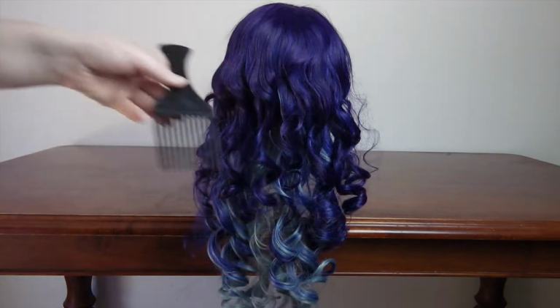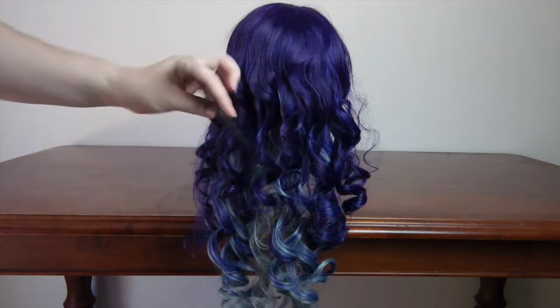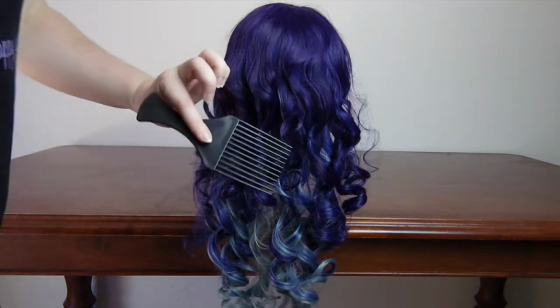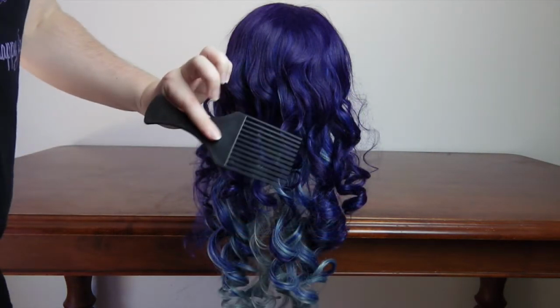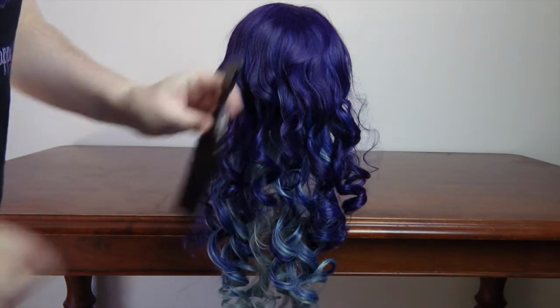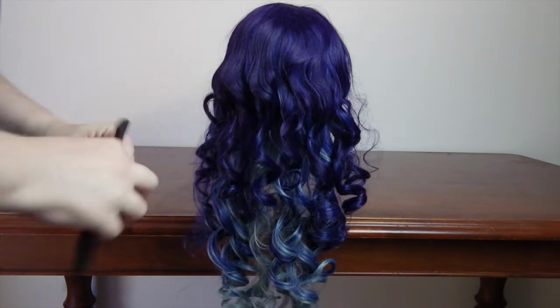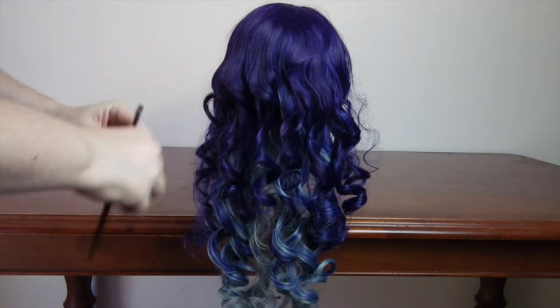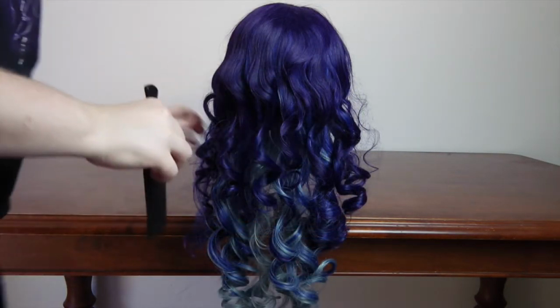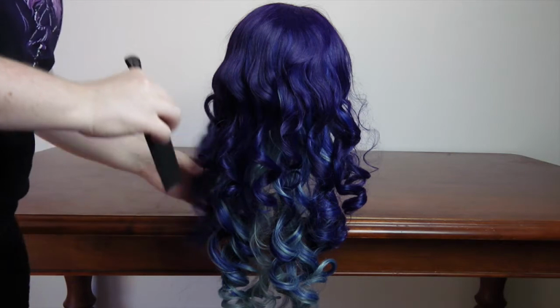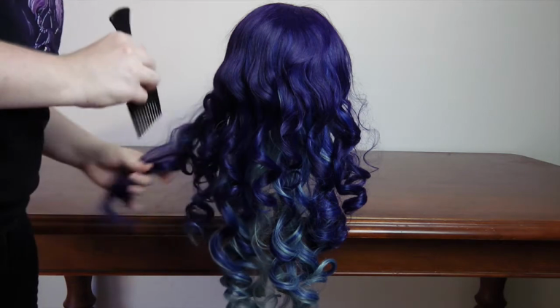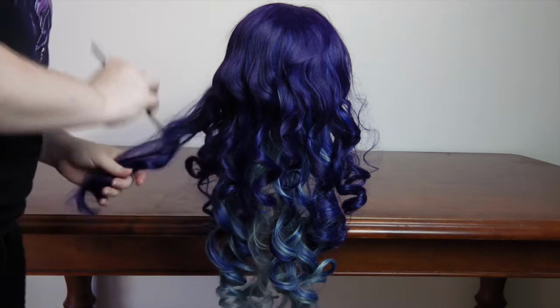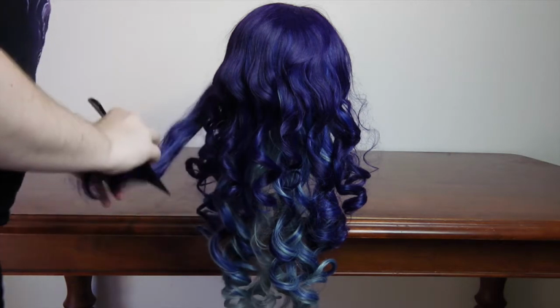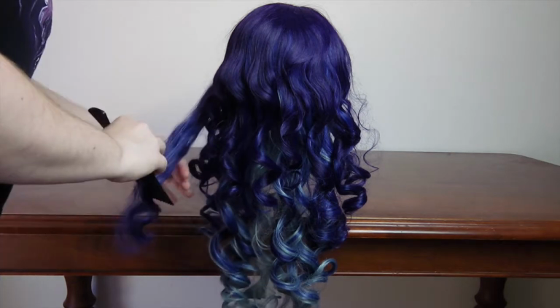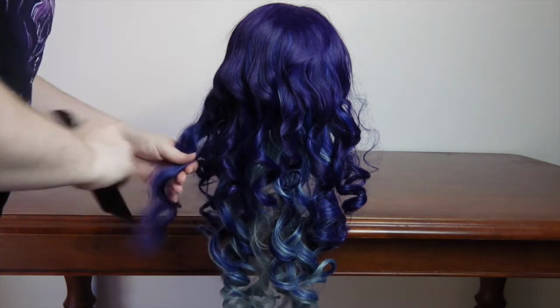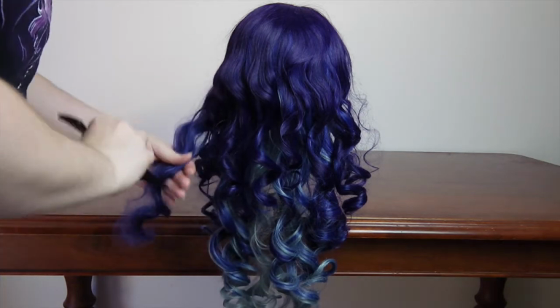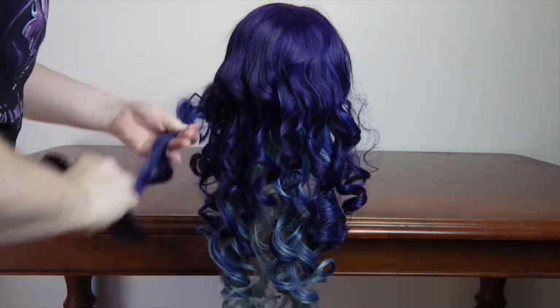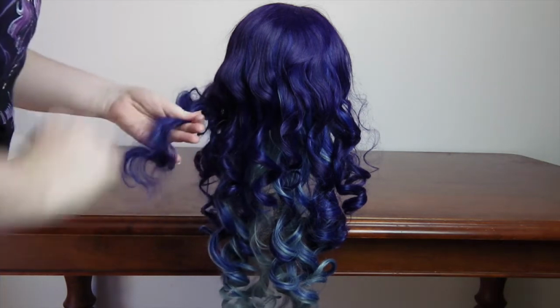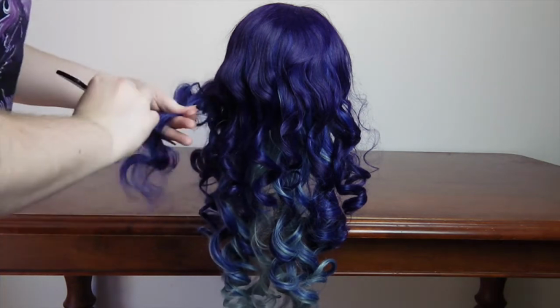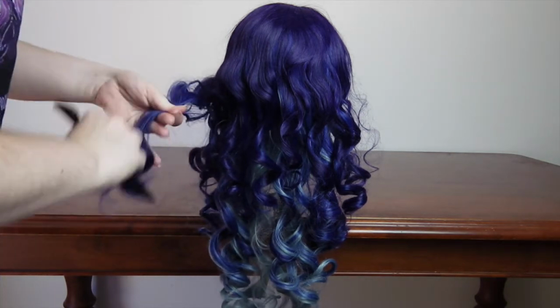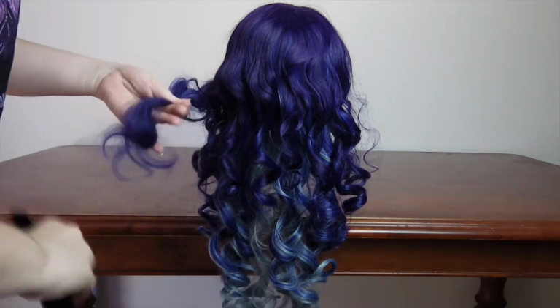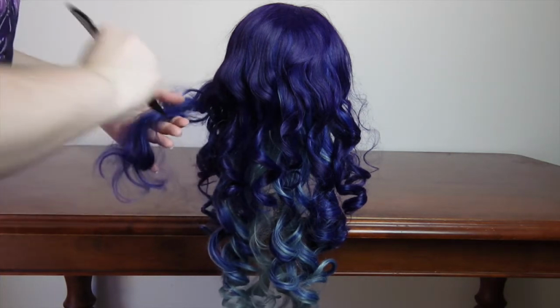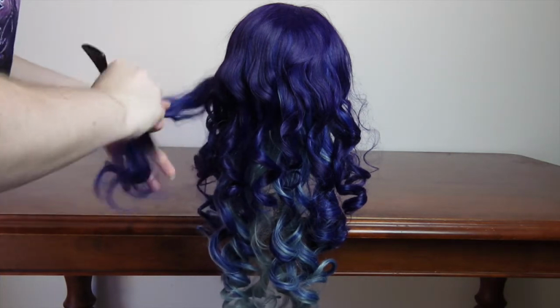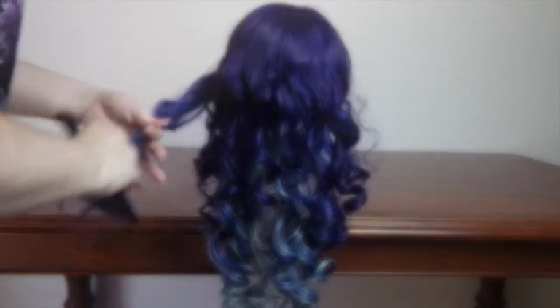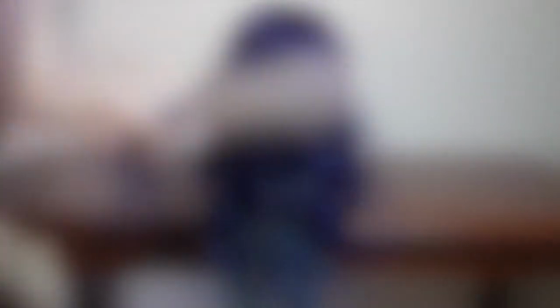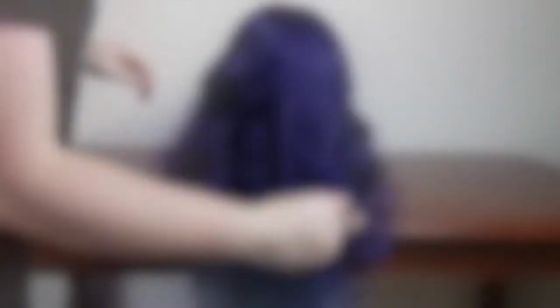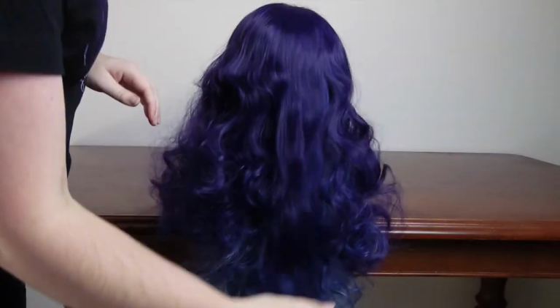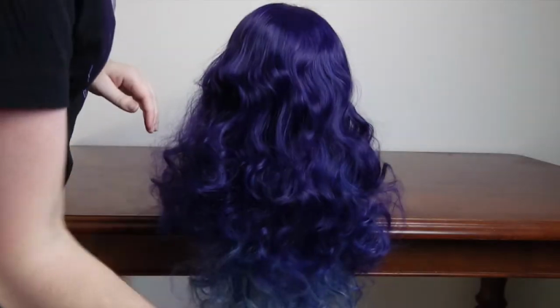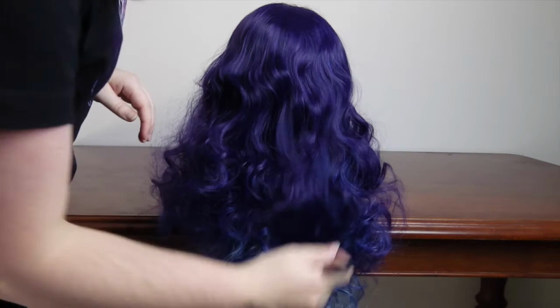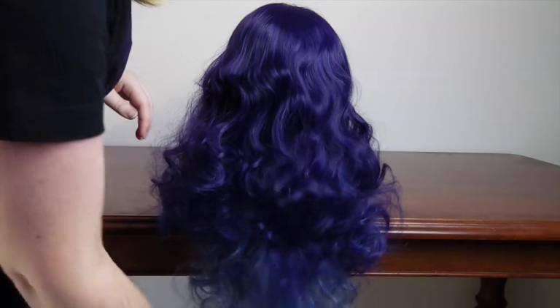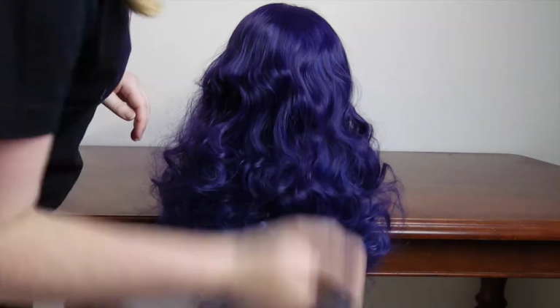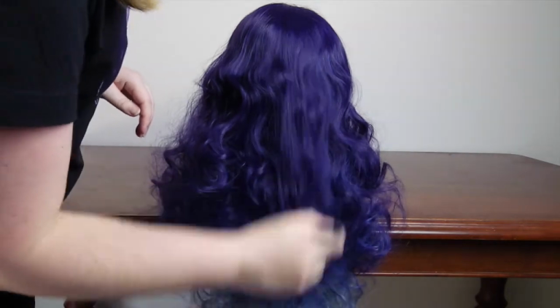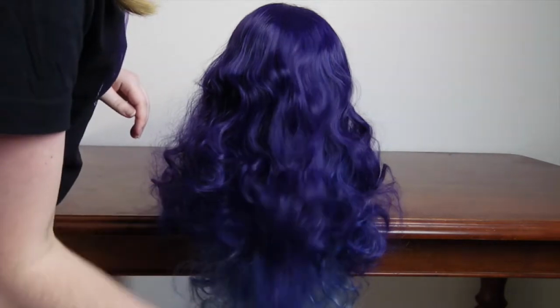Then with a wide tooth comb I began combing out the wig in small sections. Like normal hair, start at the bottom and work your way up. Take your time.